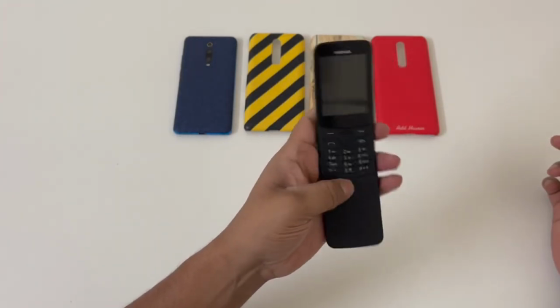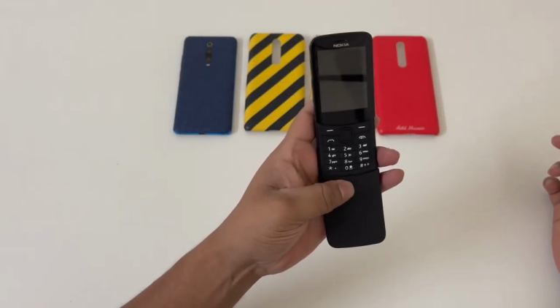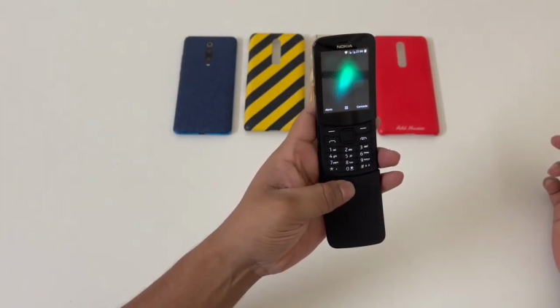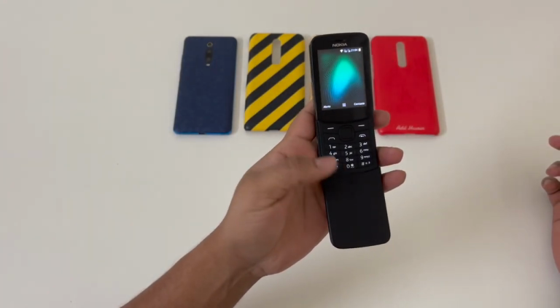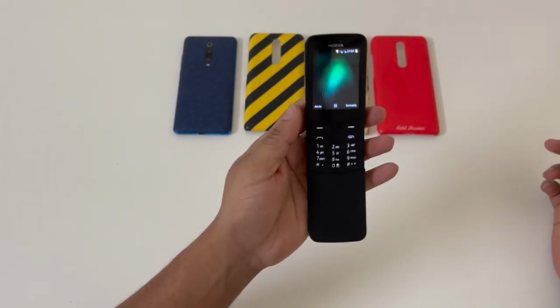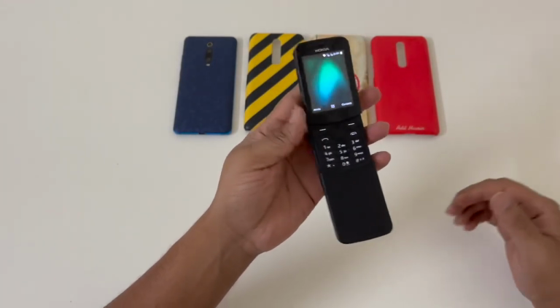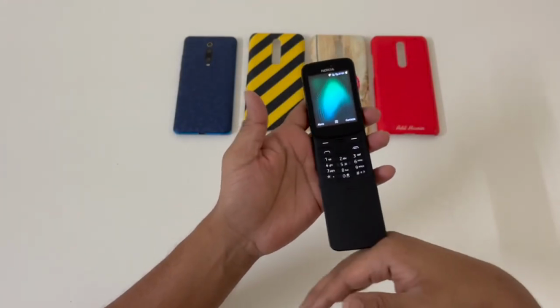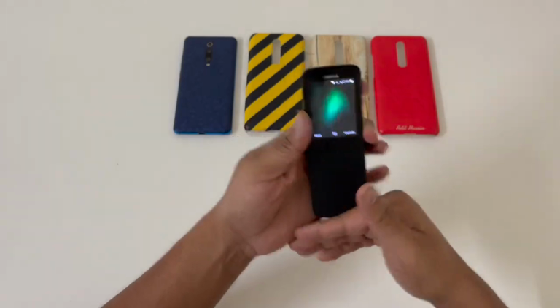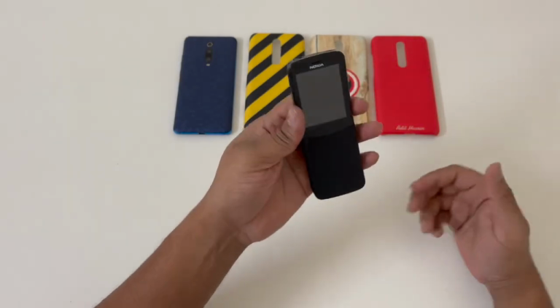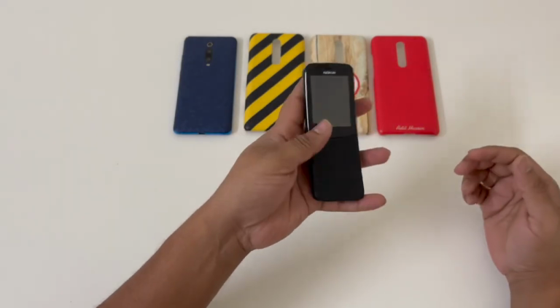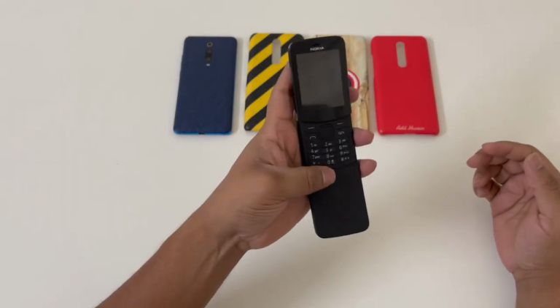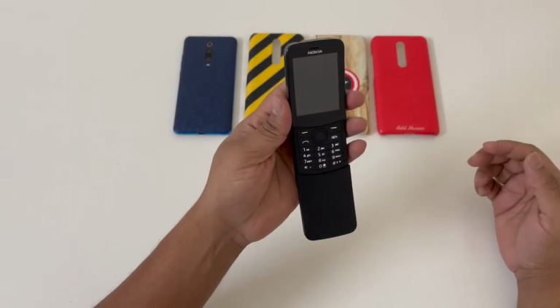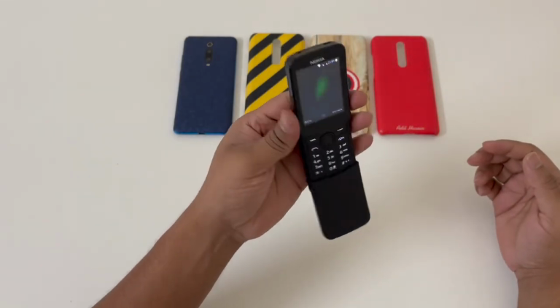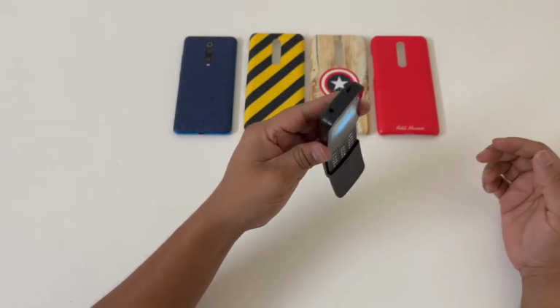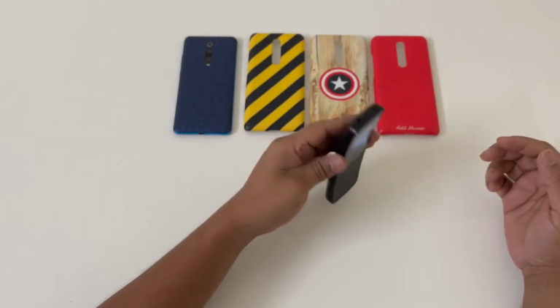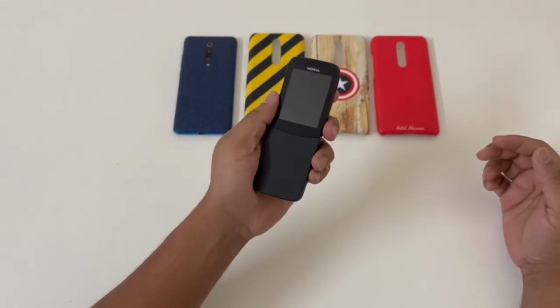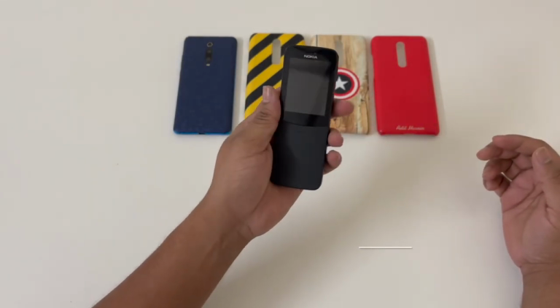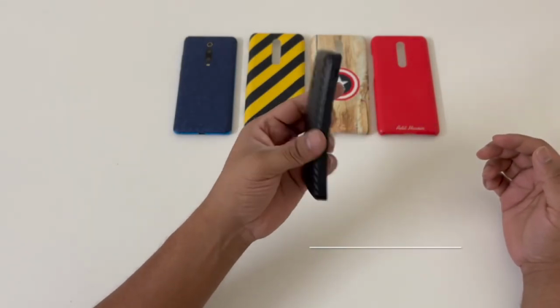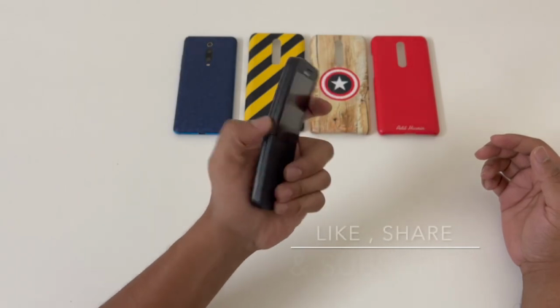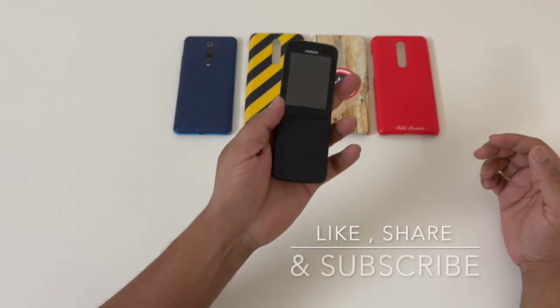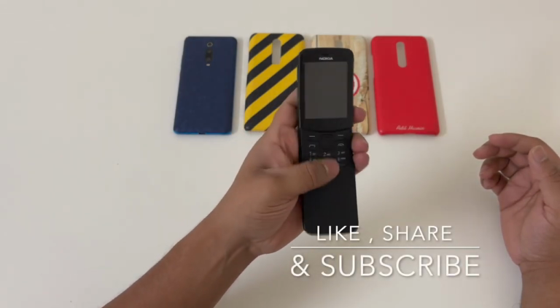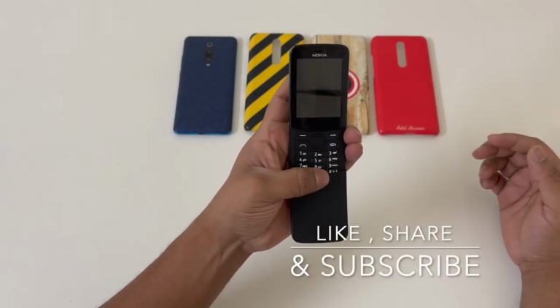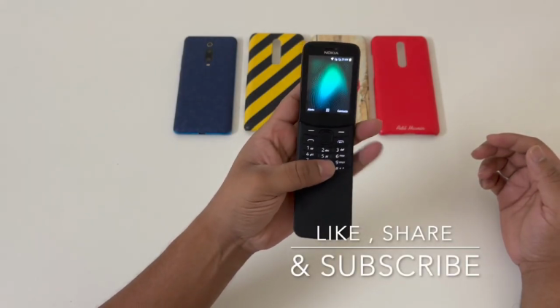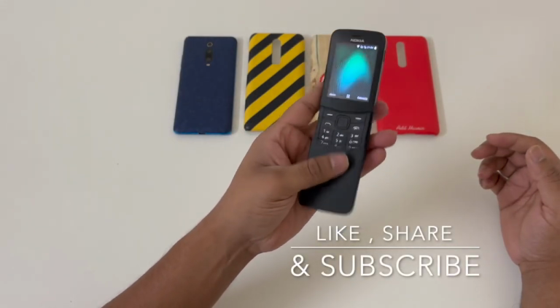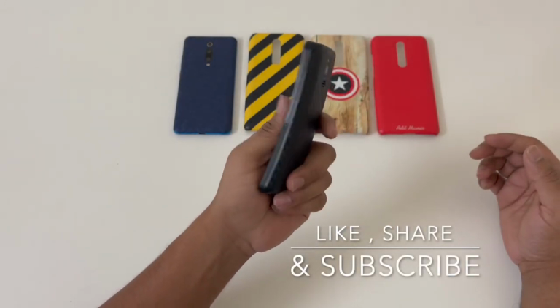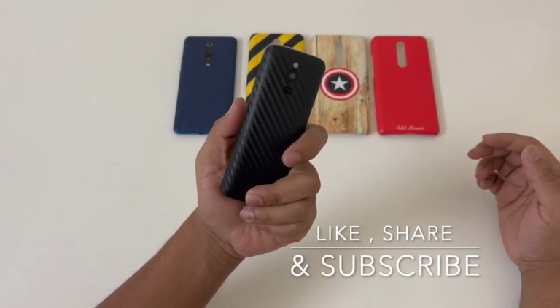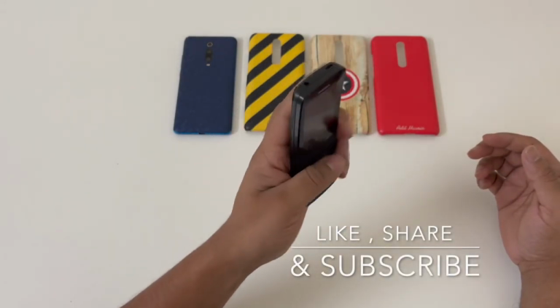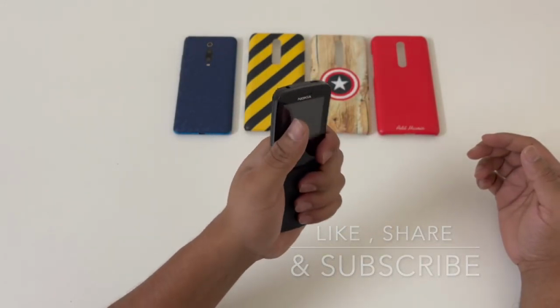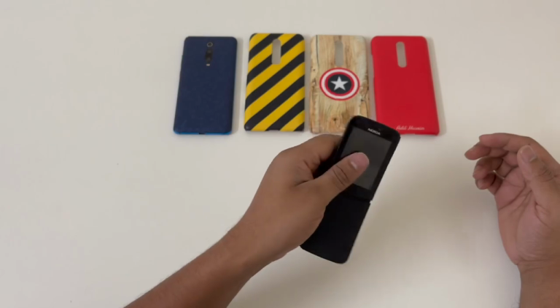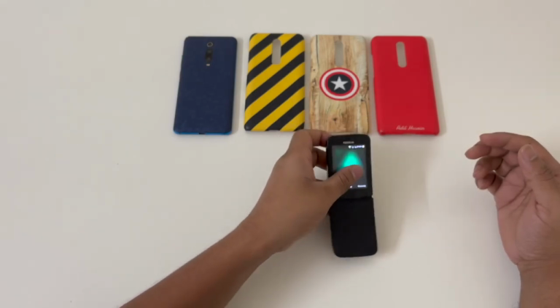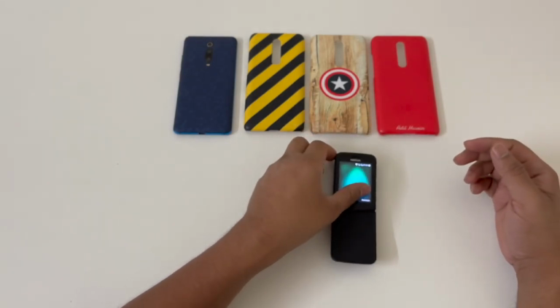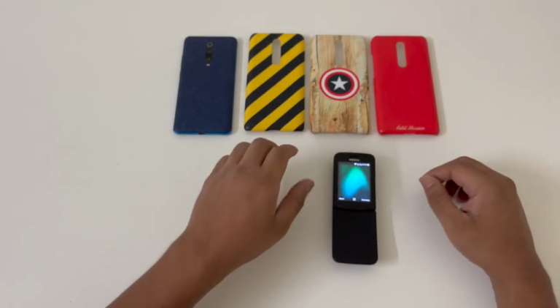It's a good secondary phone — maybe you can use it as a secondary phone or gift it to your parents who are not that tech-savvy. That's all for this video, guys. If you like the video, please like and subscribe, and thank you so much for watching. Have a great day!